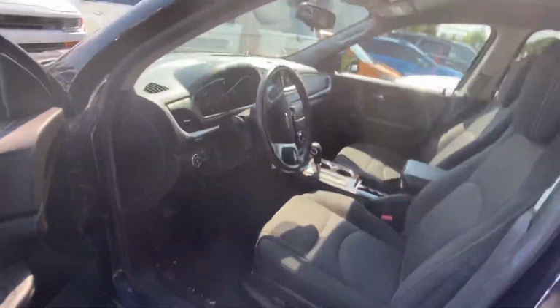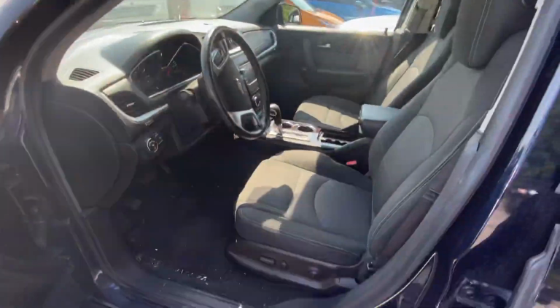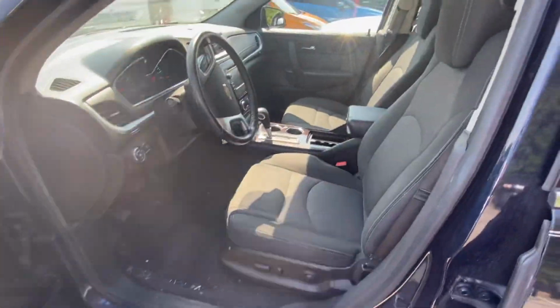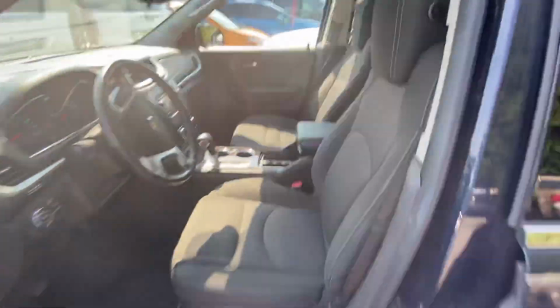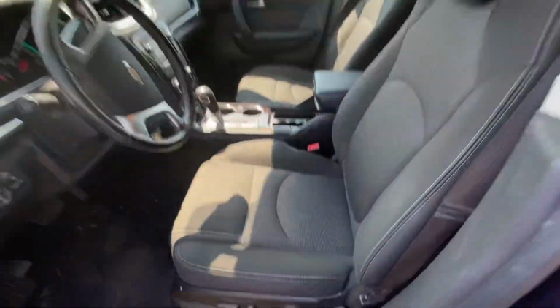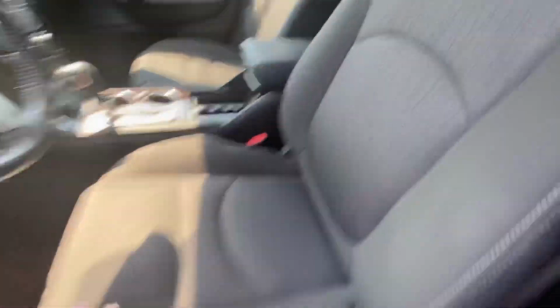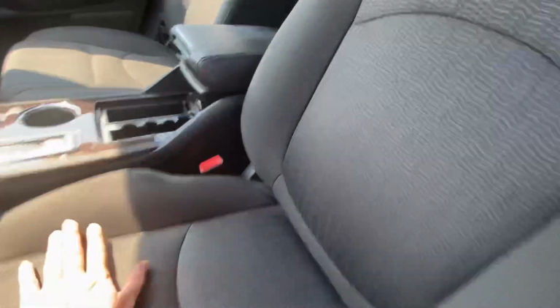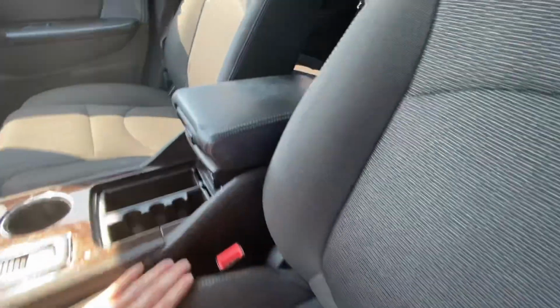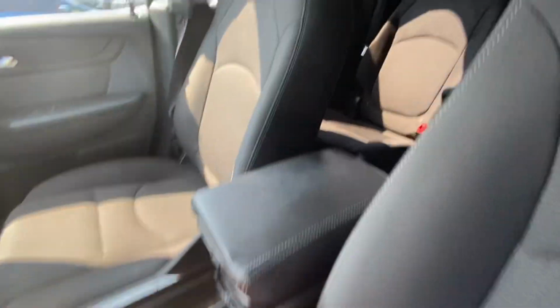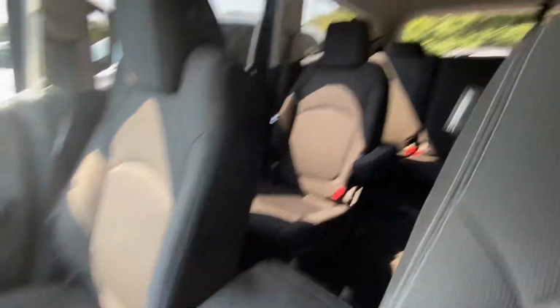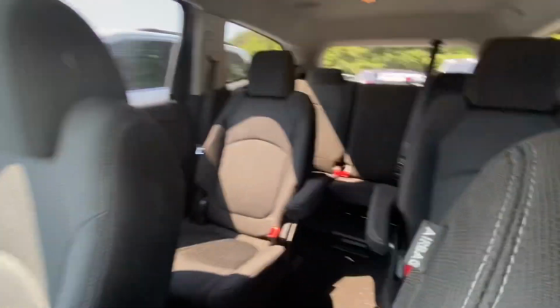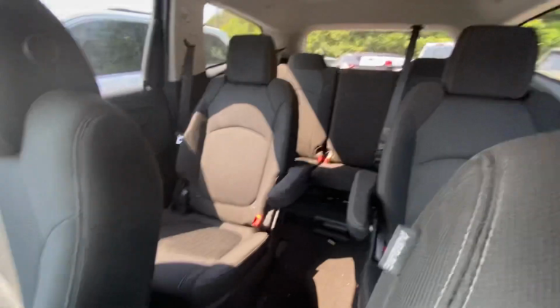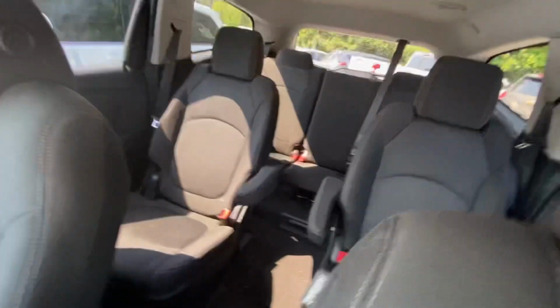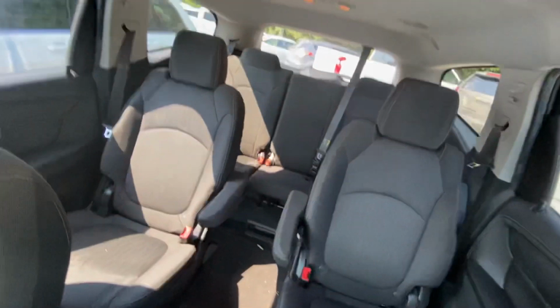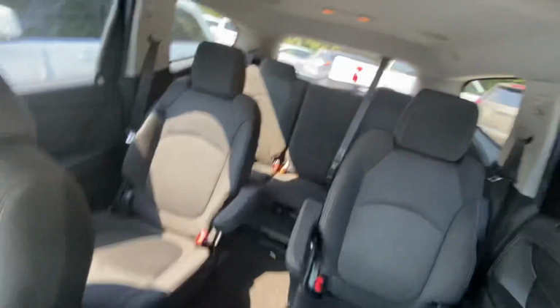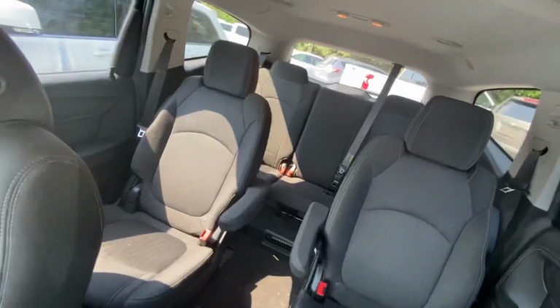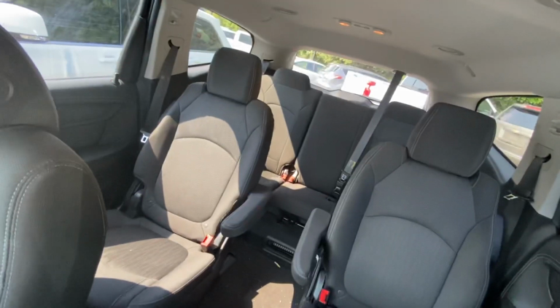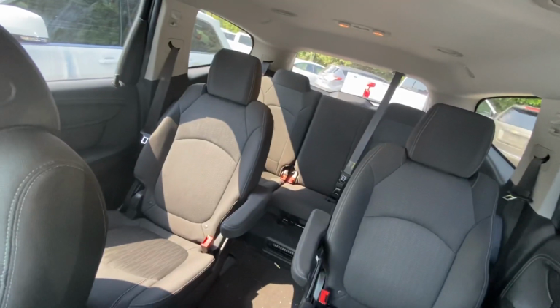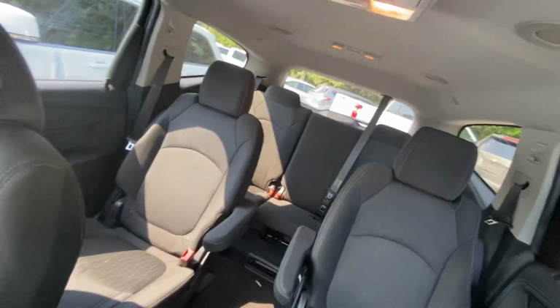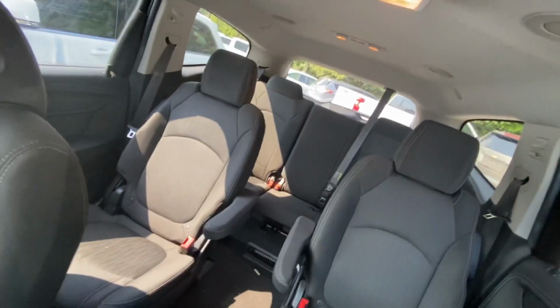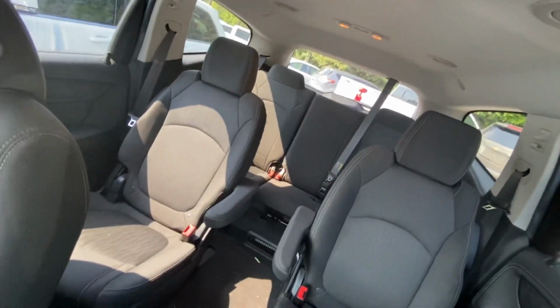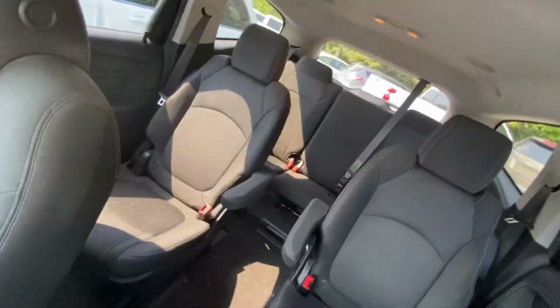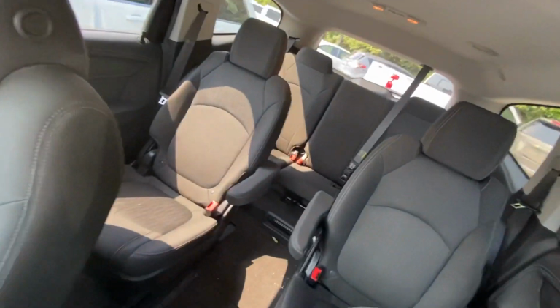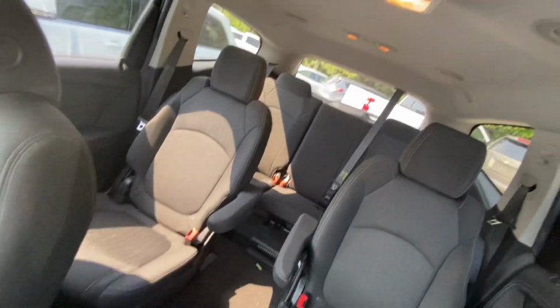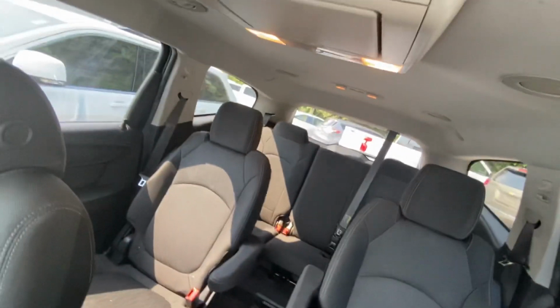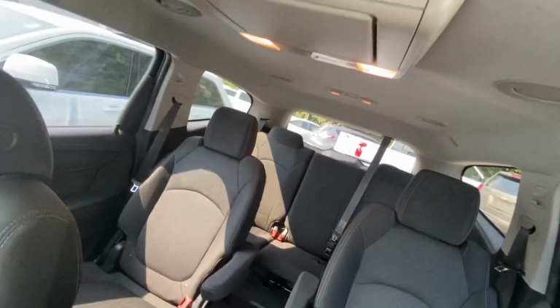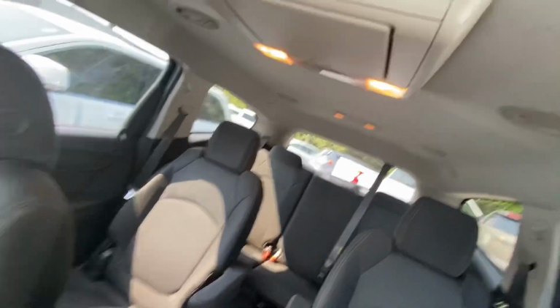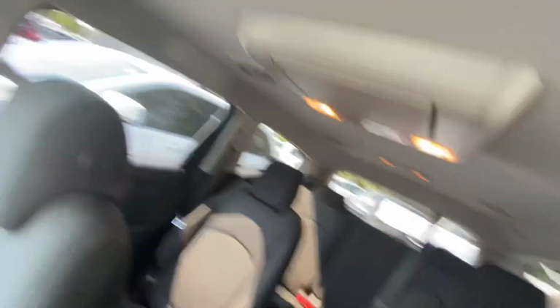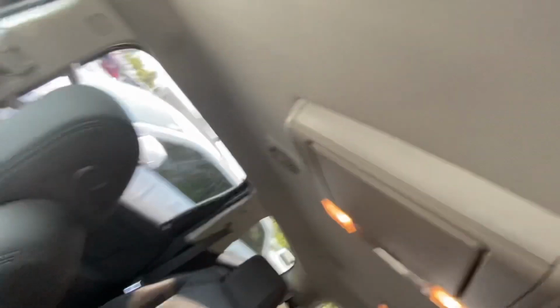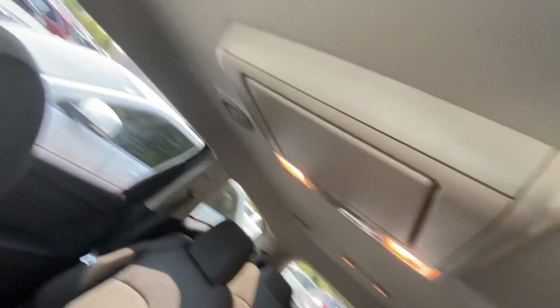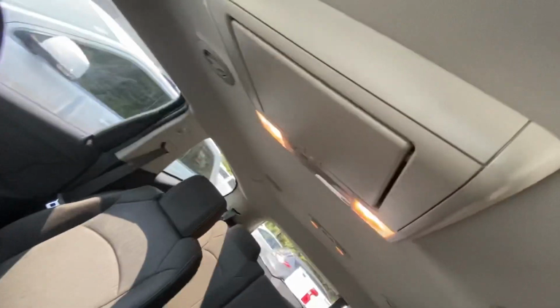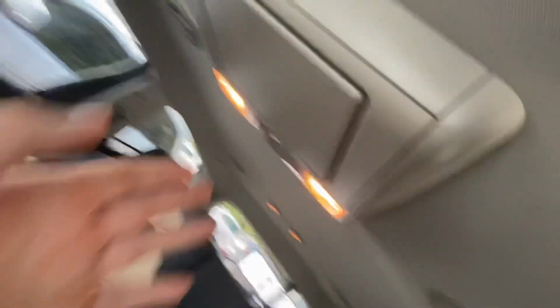We've got our black vinyl seats on the inside. Third row seating, as to be expected for a Traverse. The second row bucket seats, which is a great touch — easy access to the third row for a nice seven-seater.